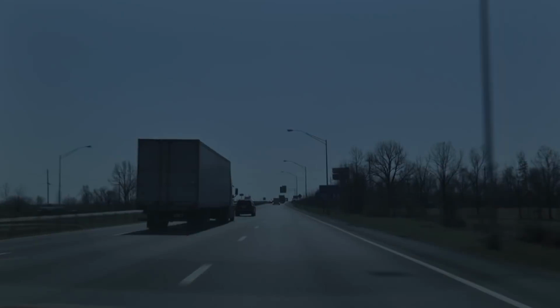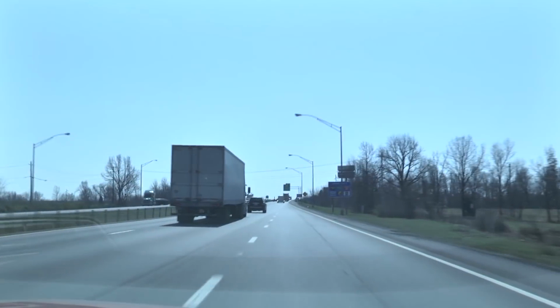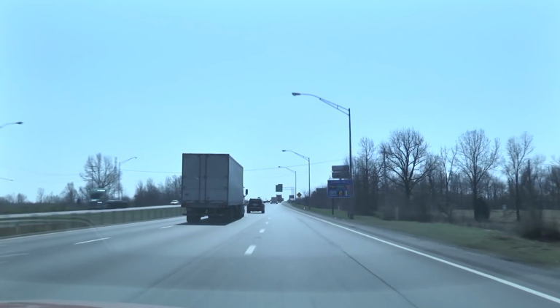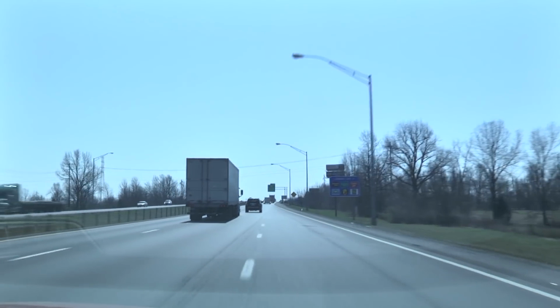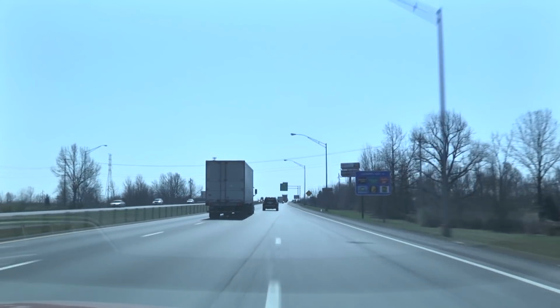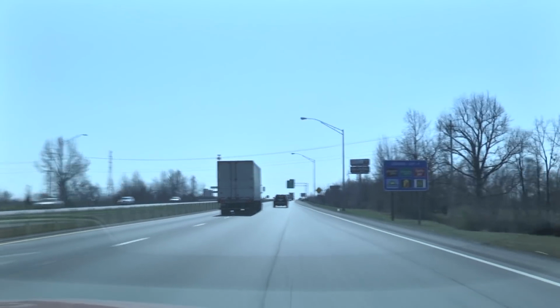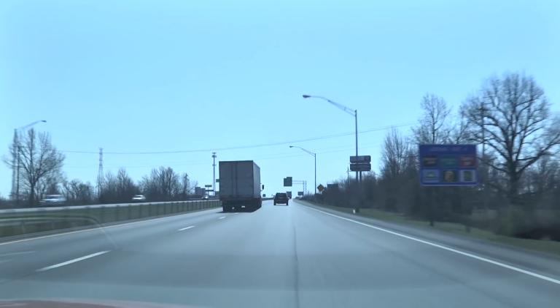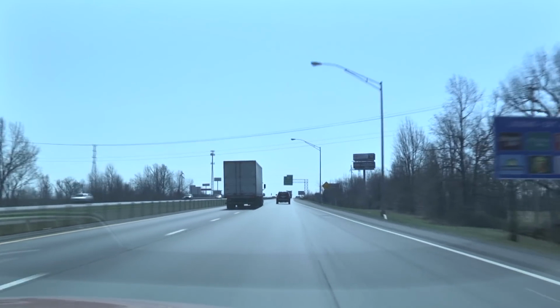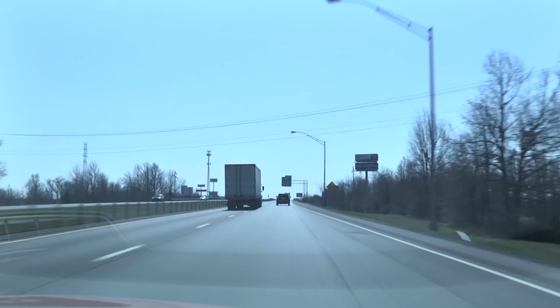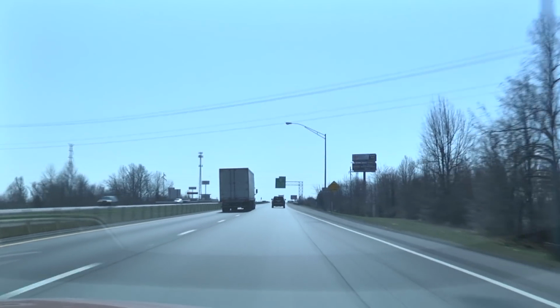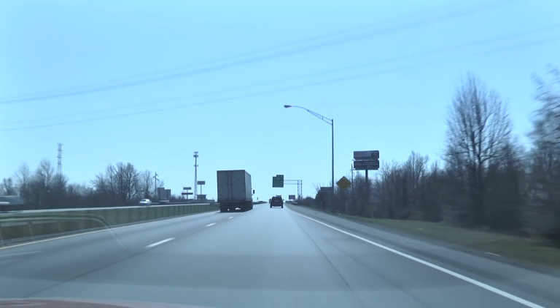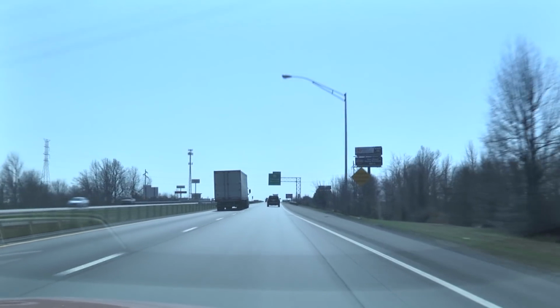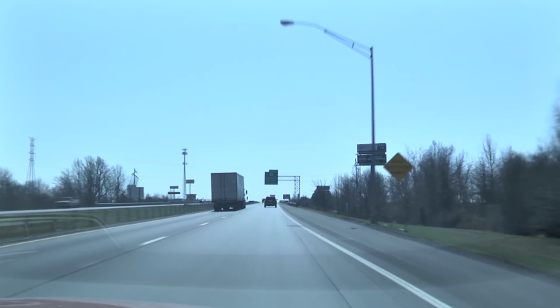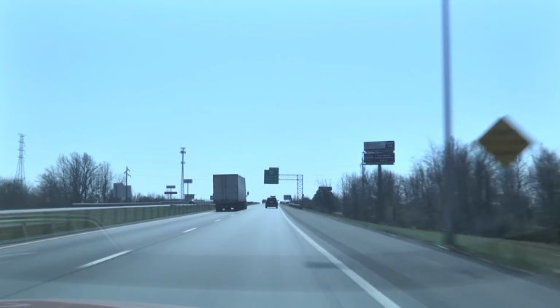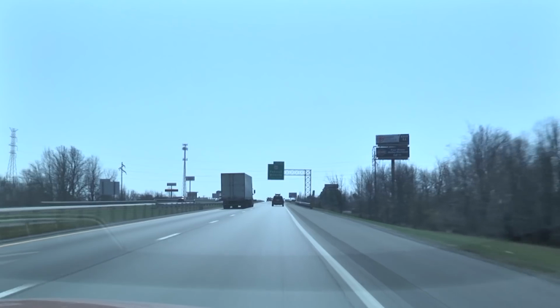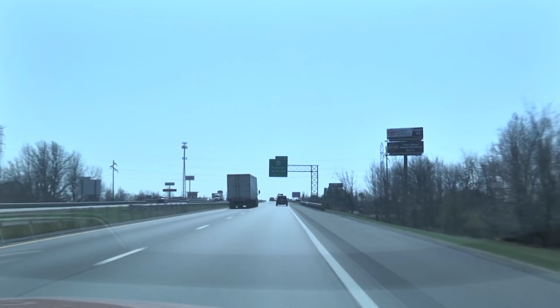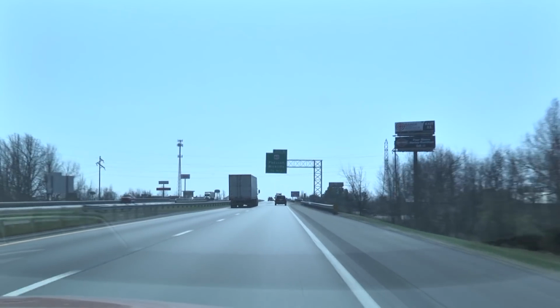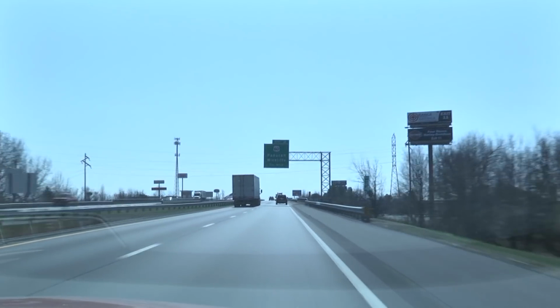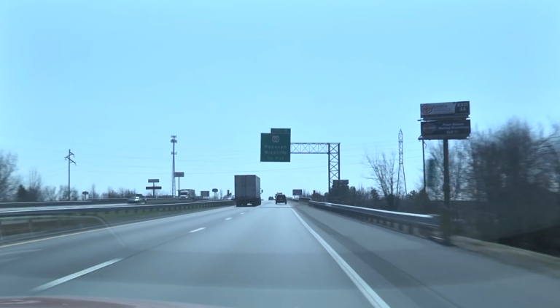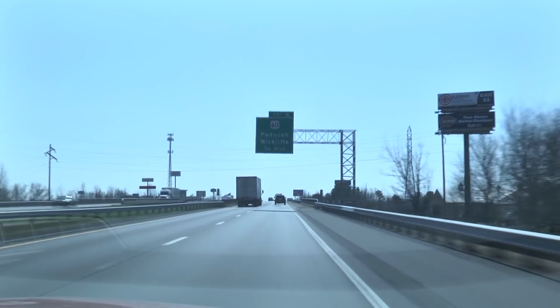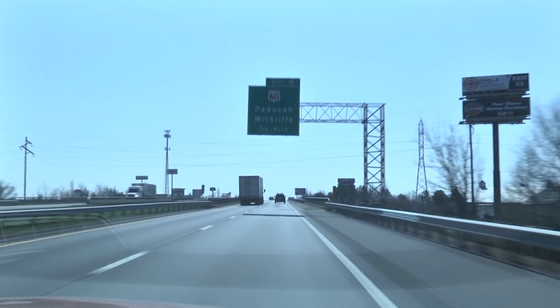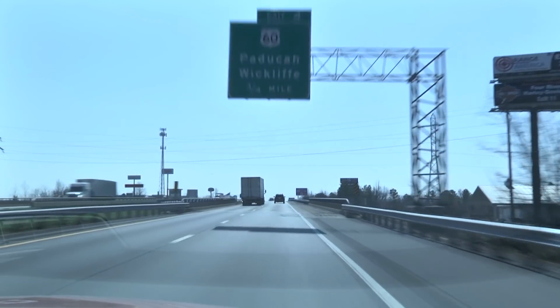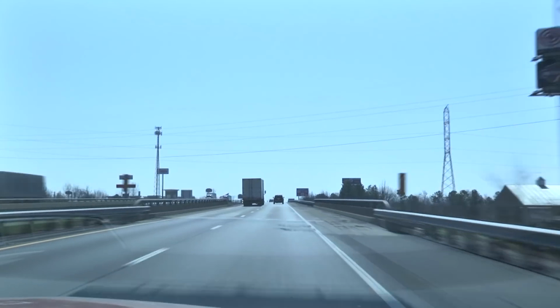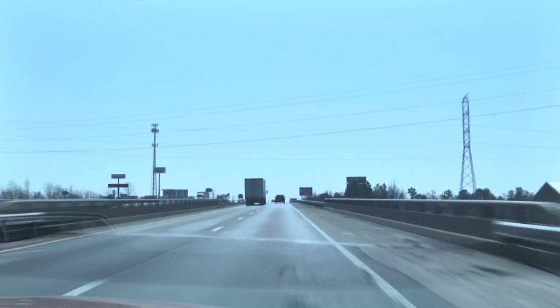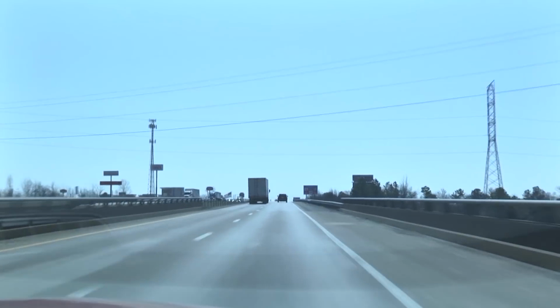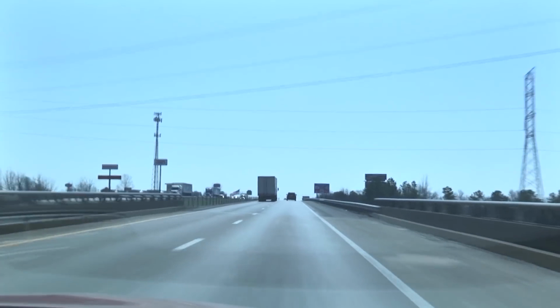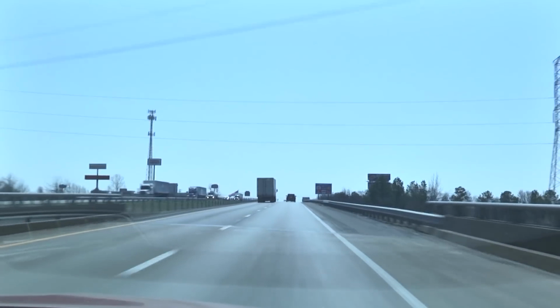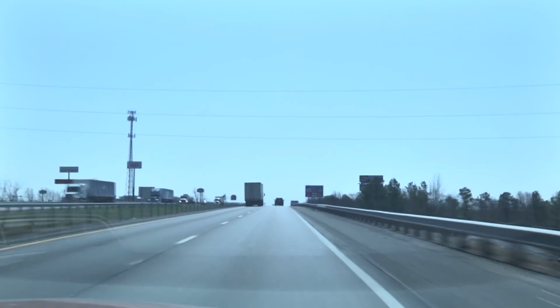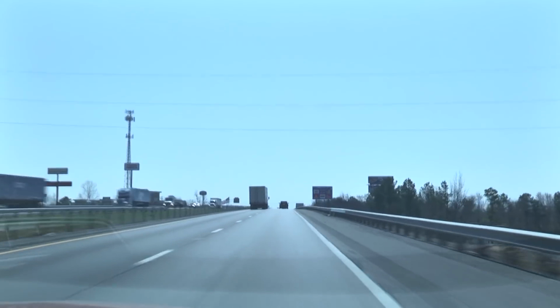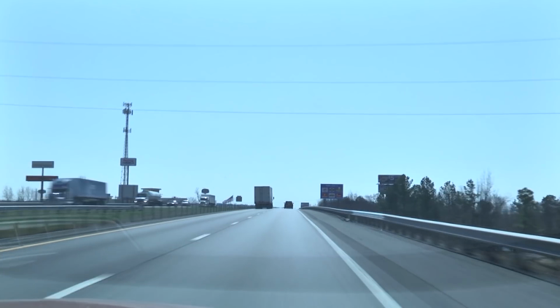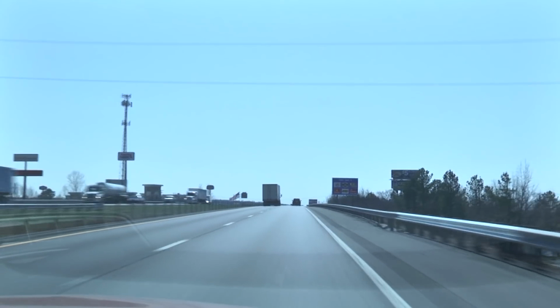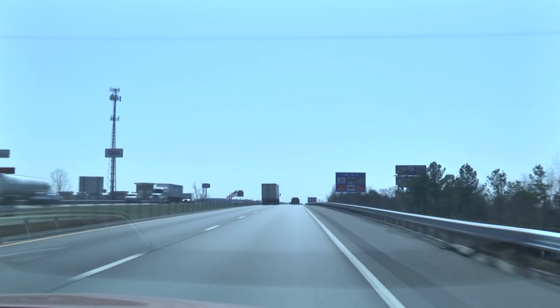Alan and I are going to take you on a little ride. We've just crossed the bridge on I-24, and almost the minute you cross that bridge, you're in the city of Paducah.